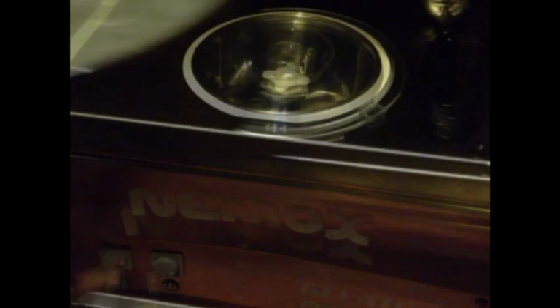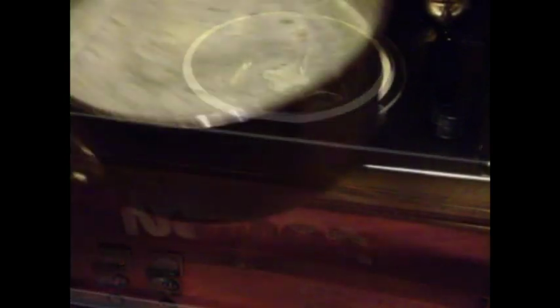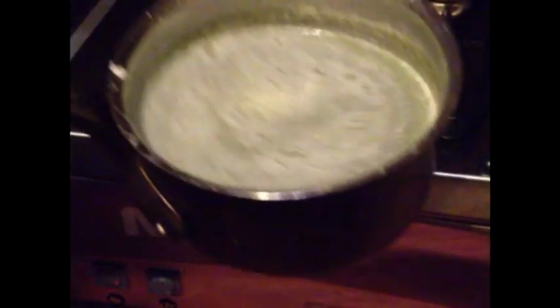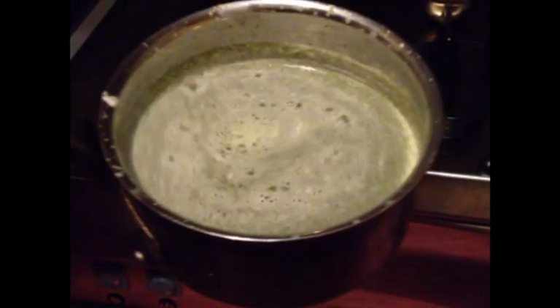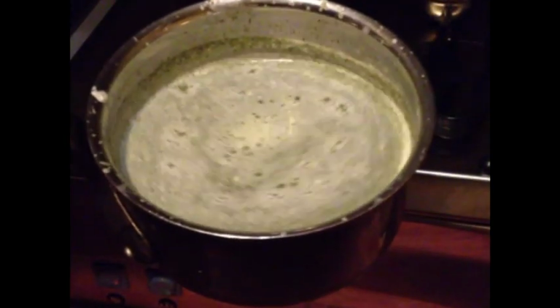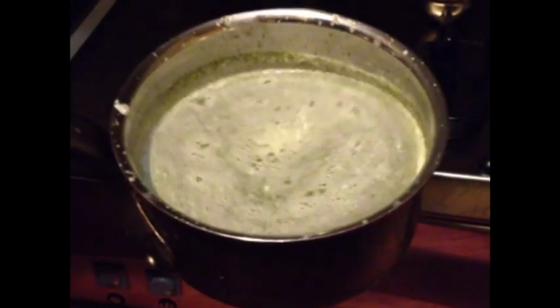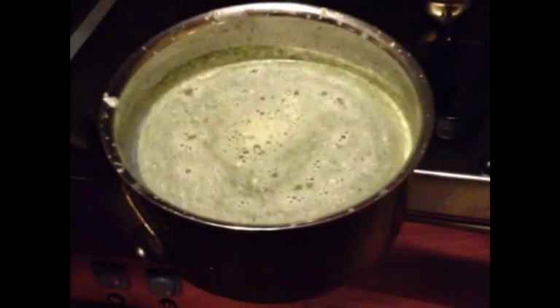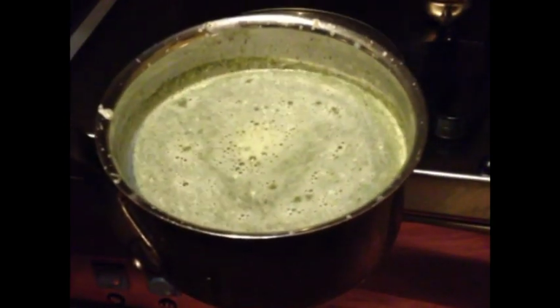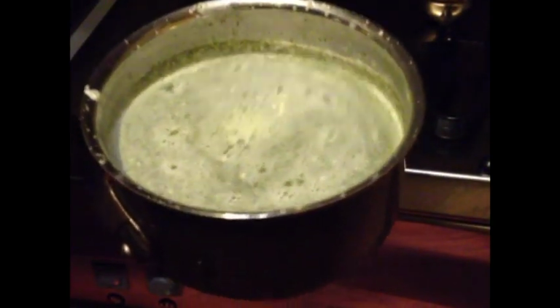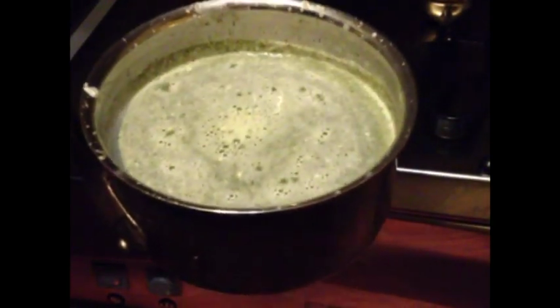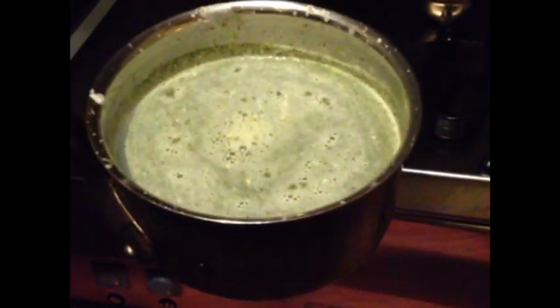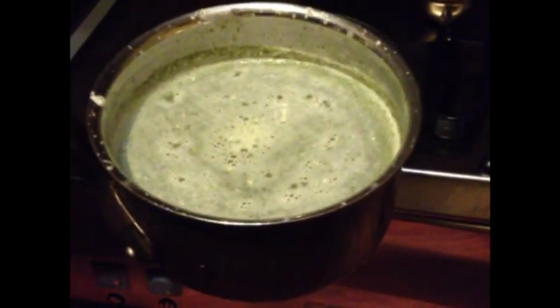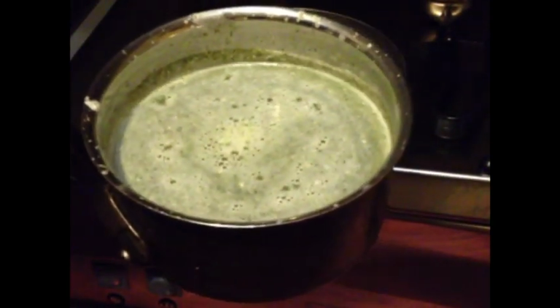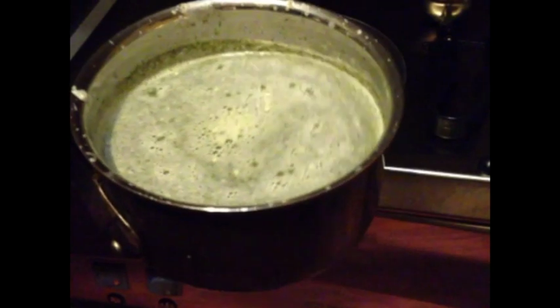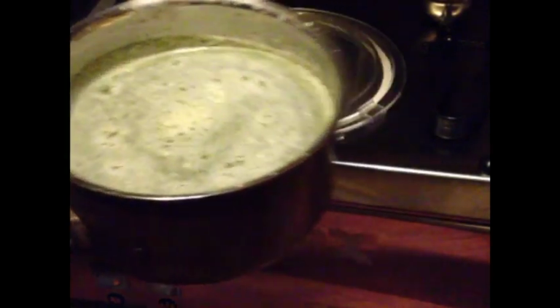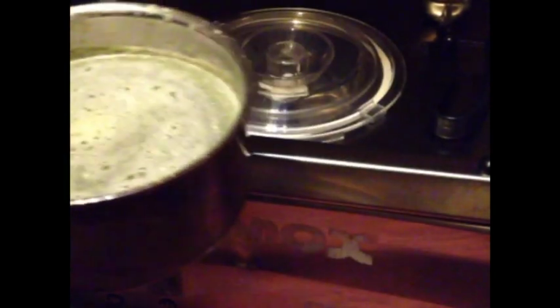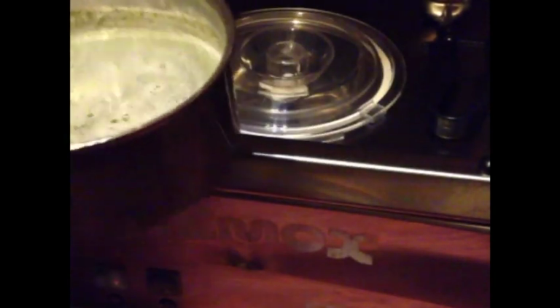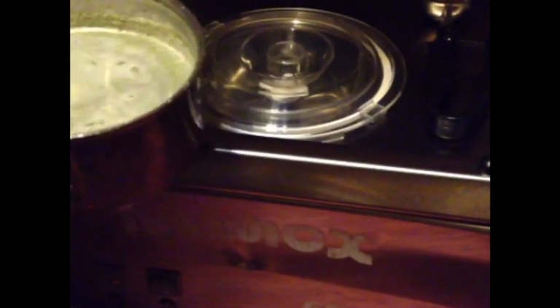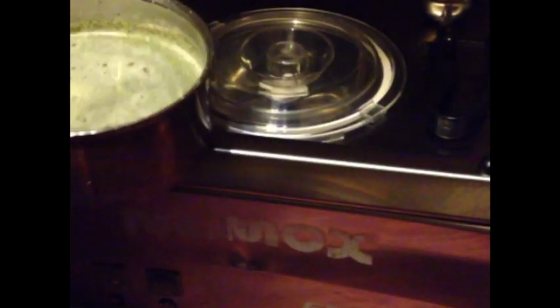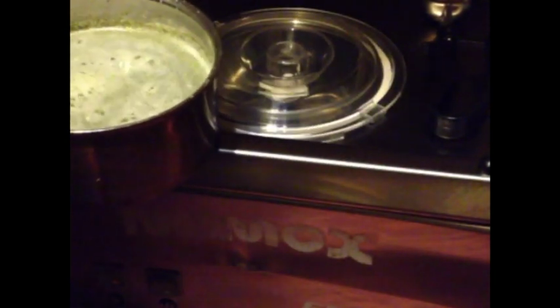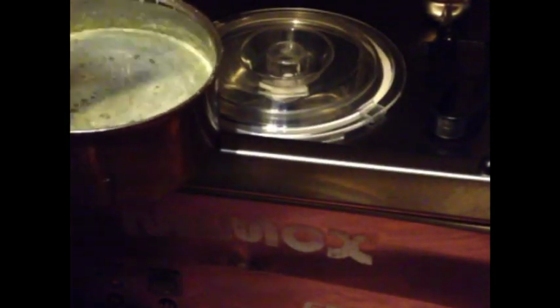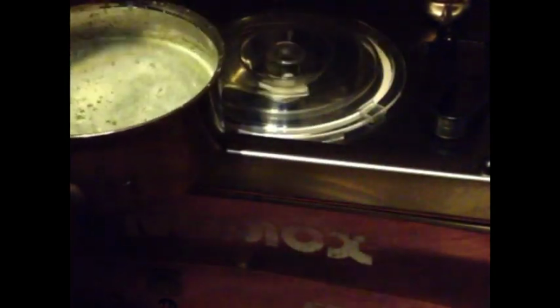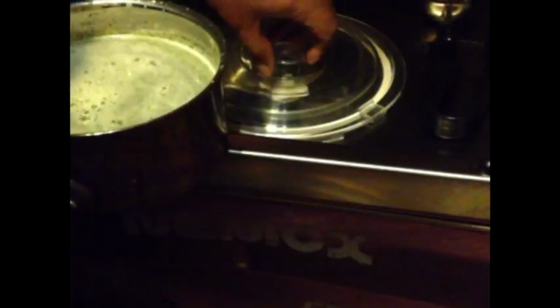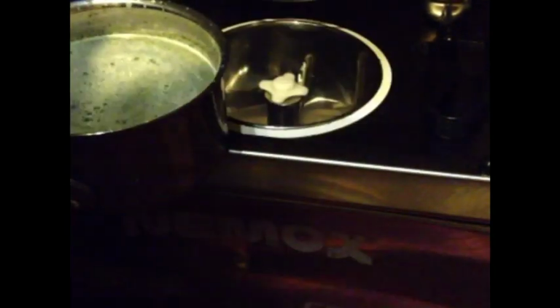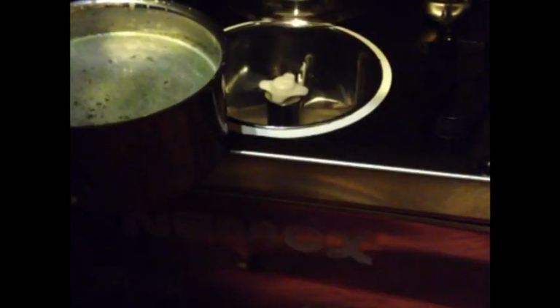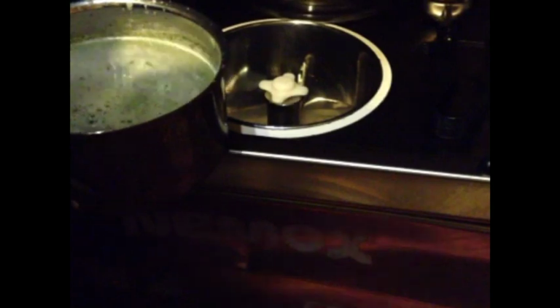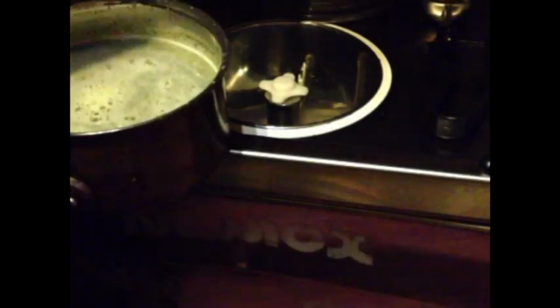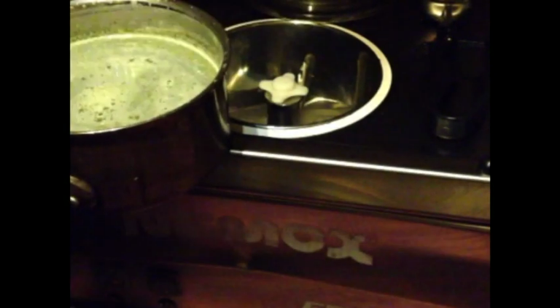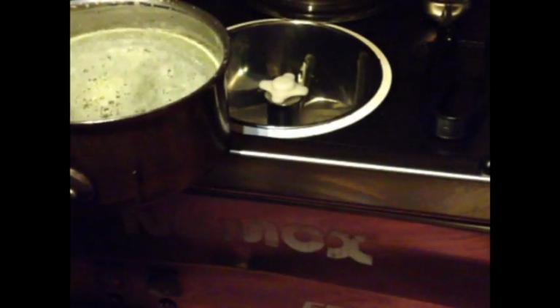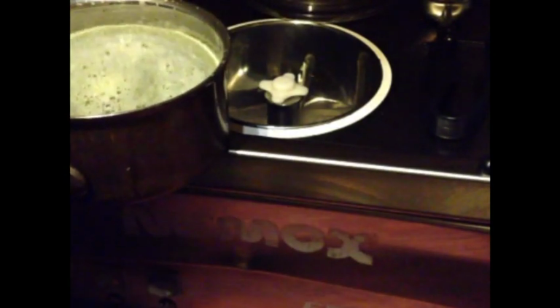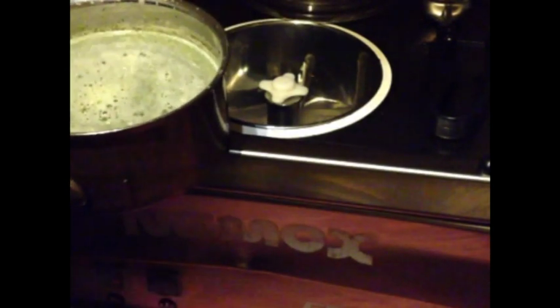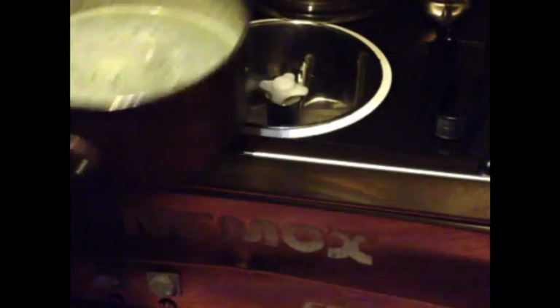As long as the mixture has cooled down at least to about 40 degrees centigrade, that's fine. So it's still warm but it doesn't matter.